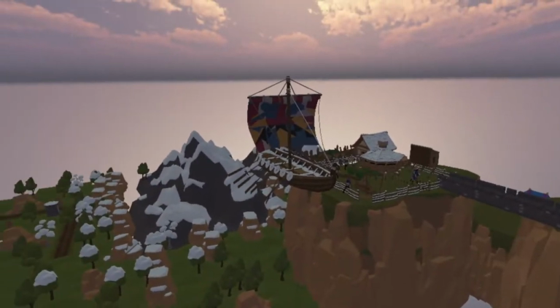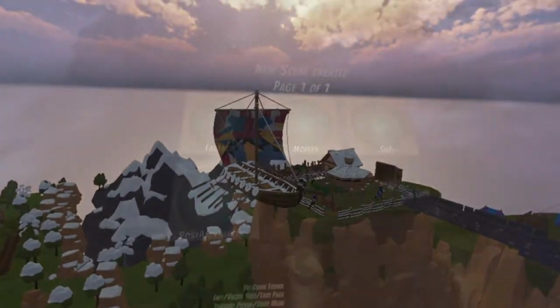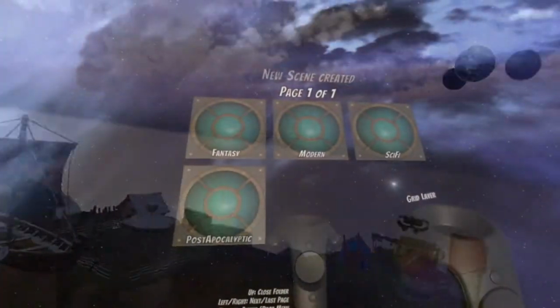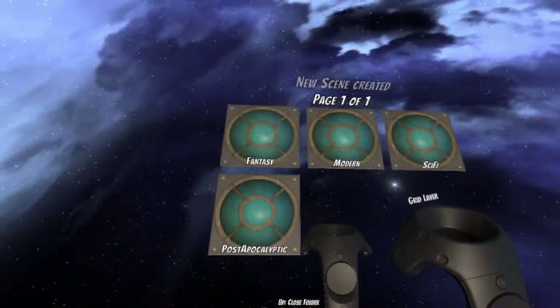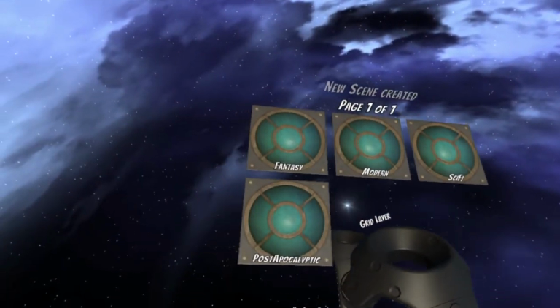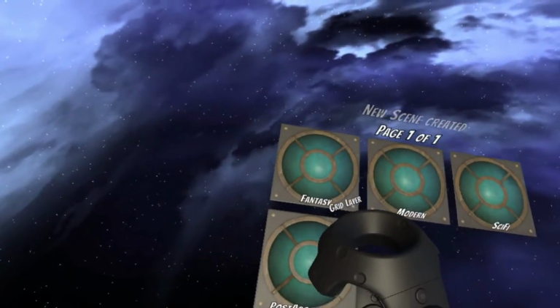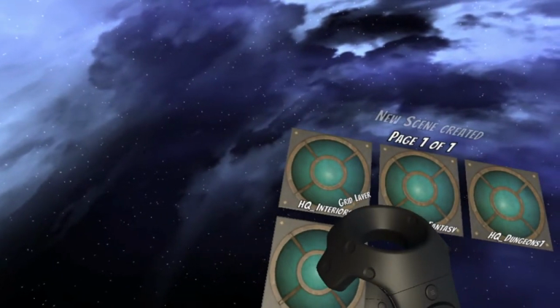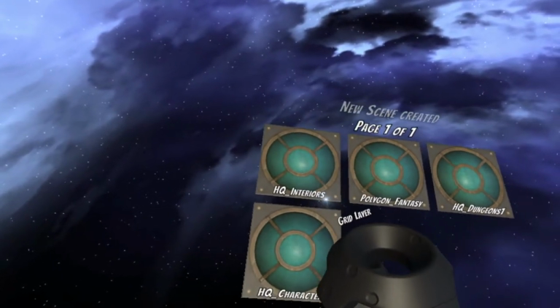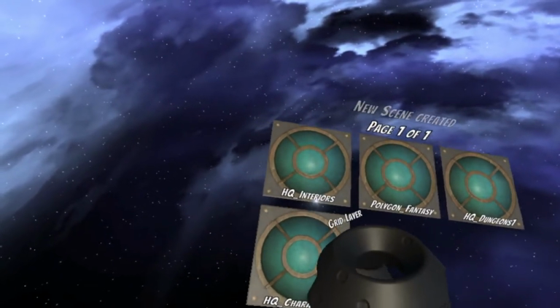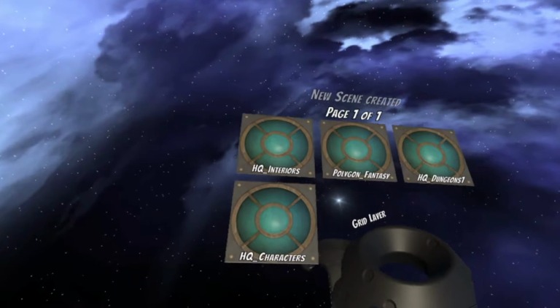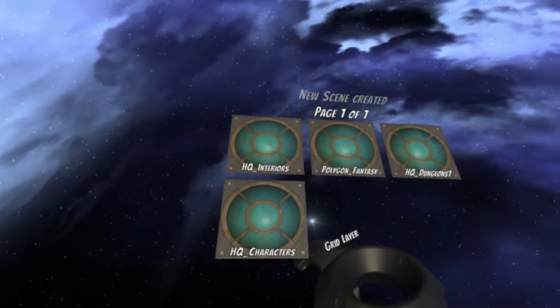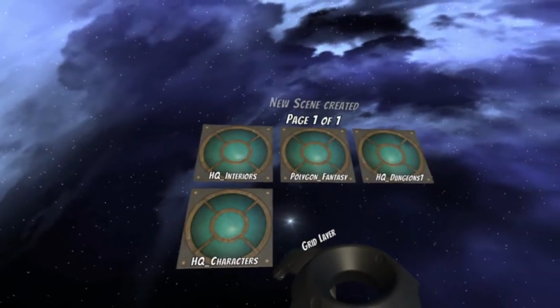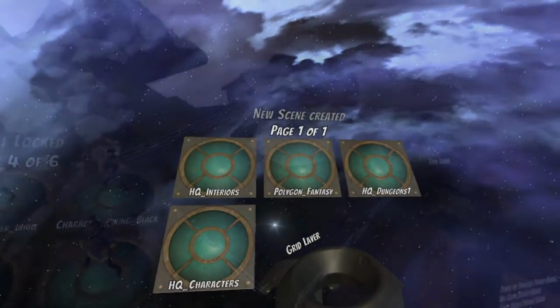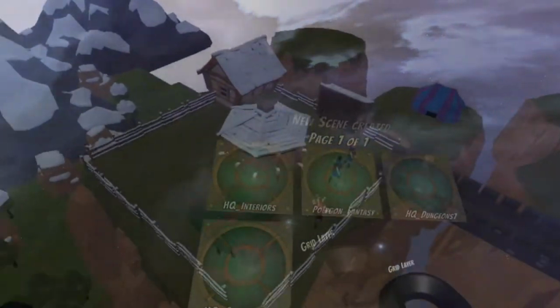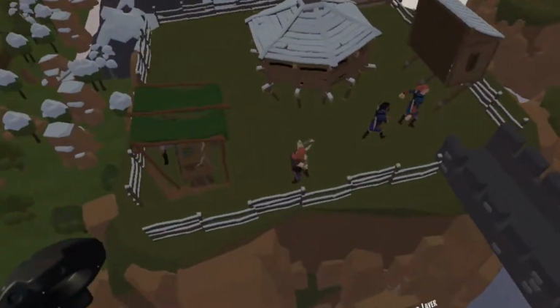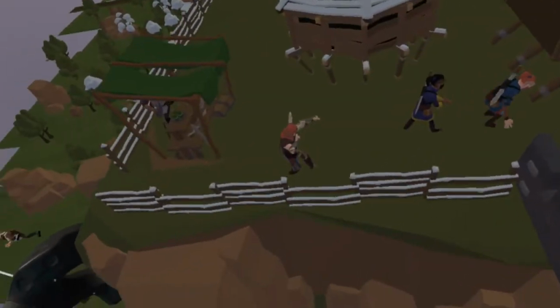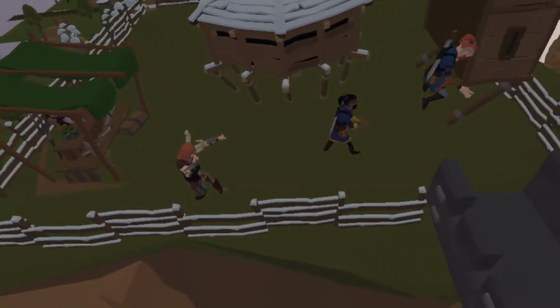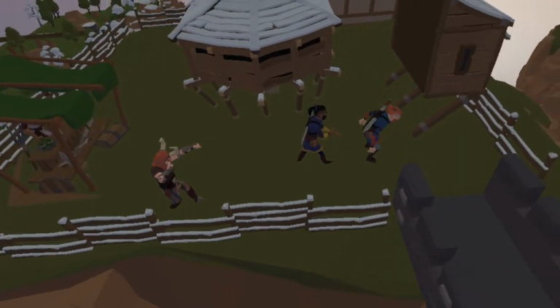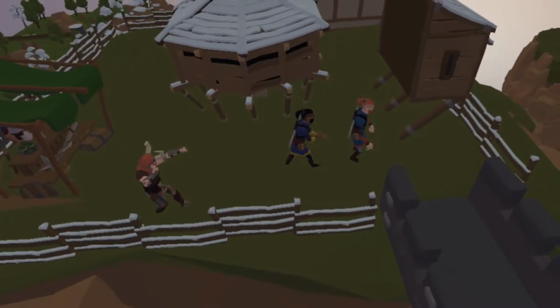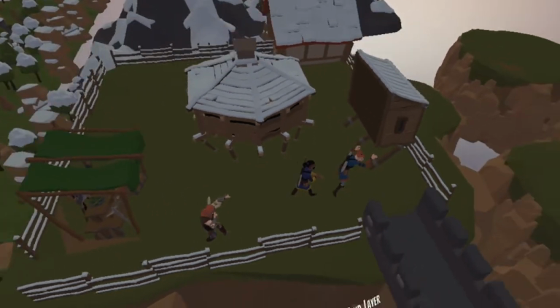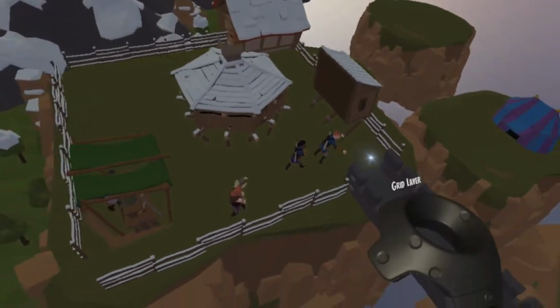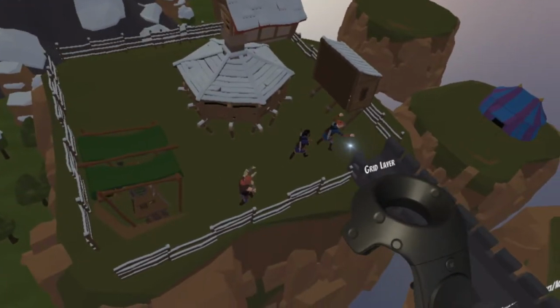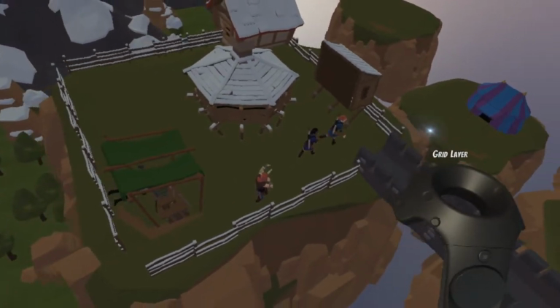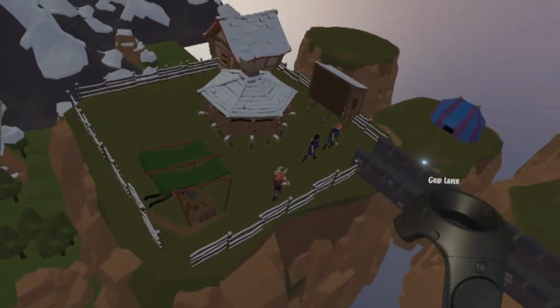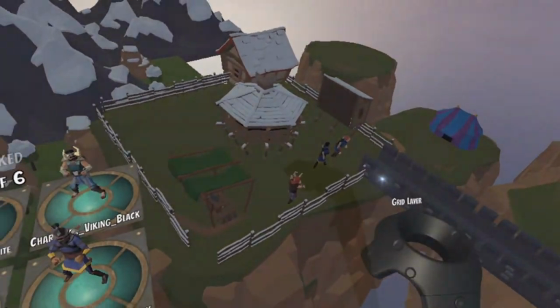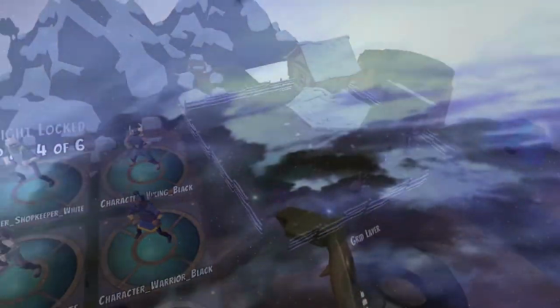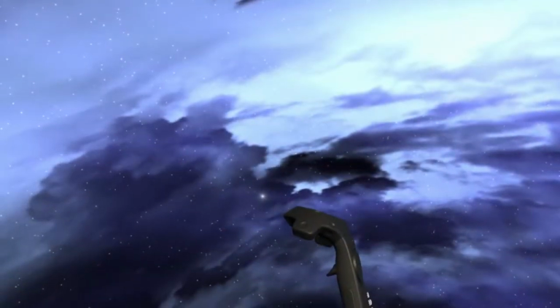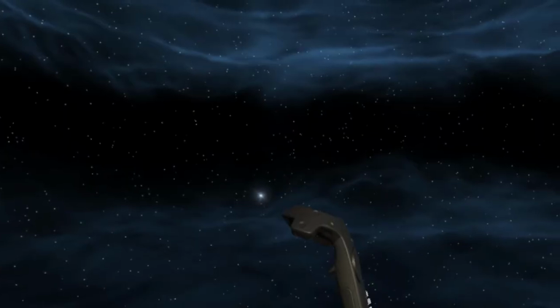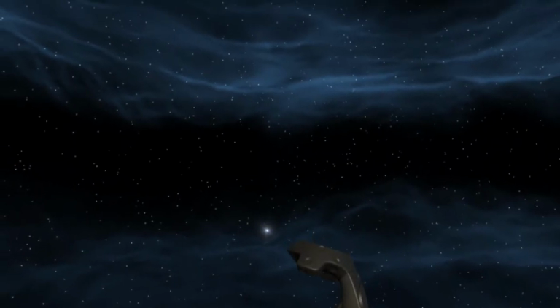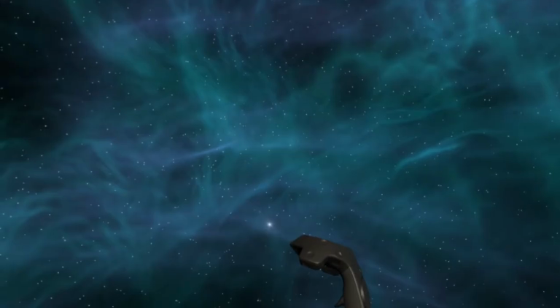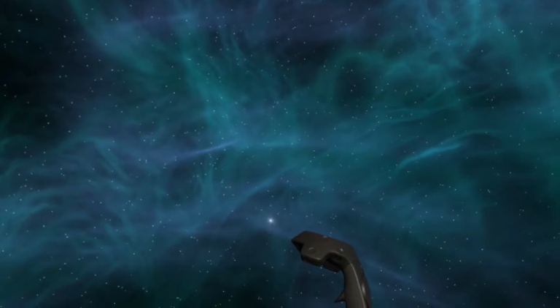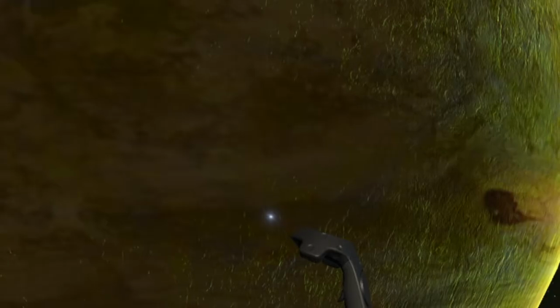There are currently four contexts to choose from: fantasy, sci-fi, apocalyptic, and modern, with a good amount of objects in each. There's also a good selection of skyboxes available, and some of these are just simply stunning.